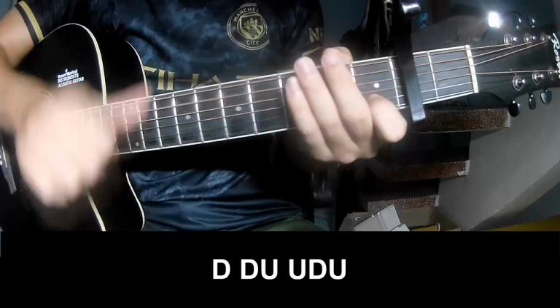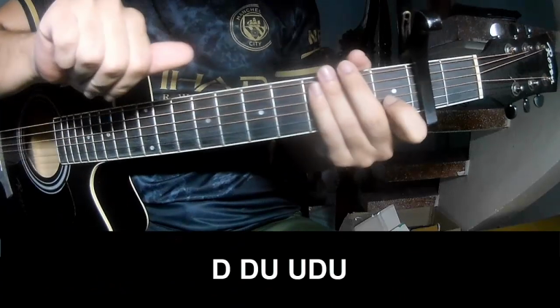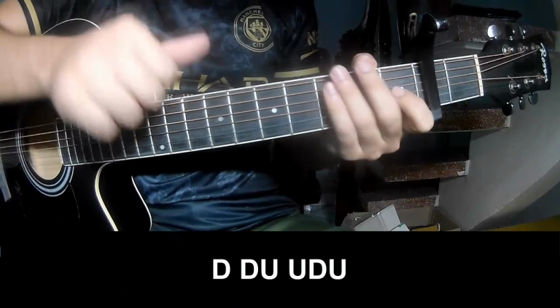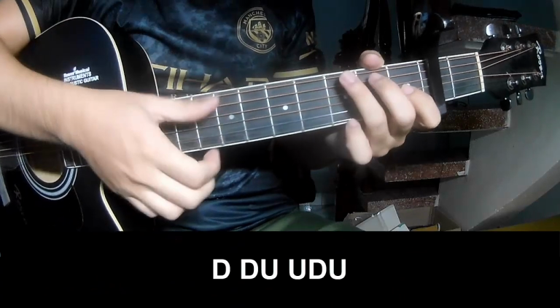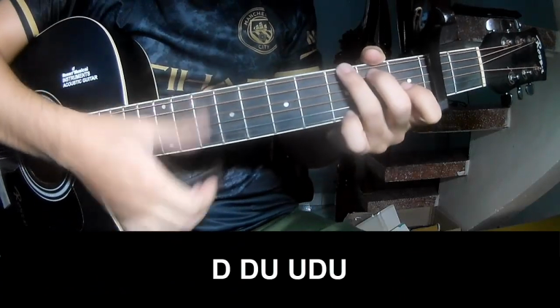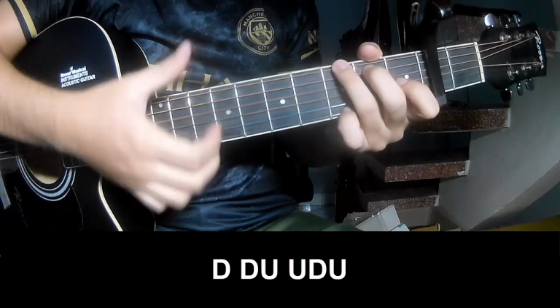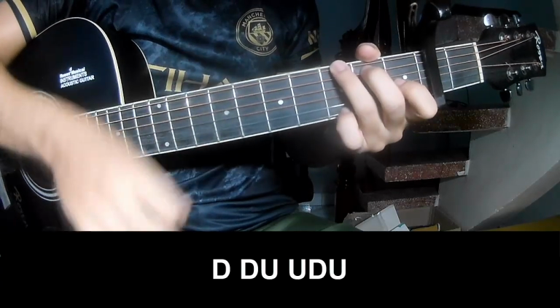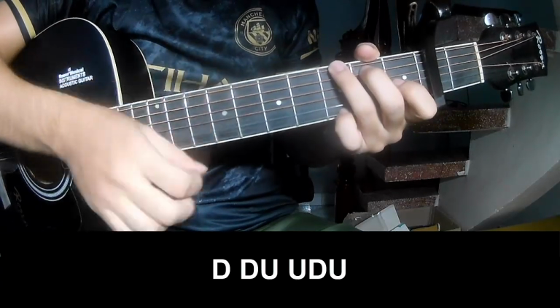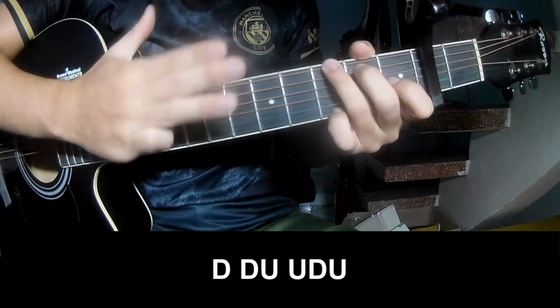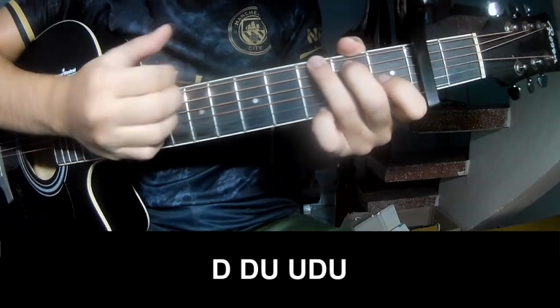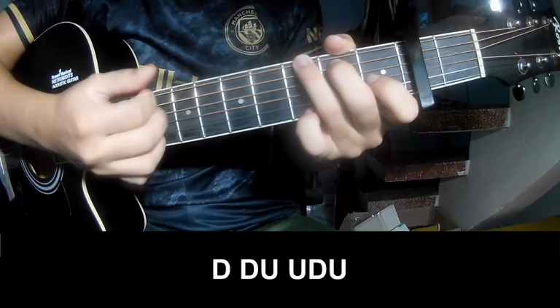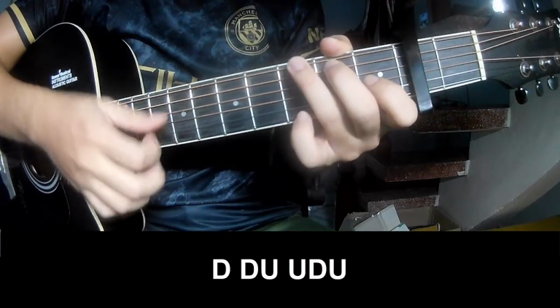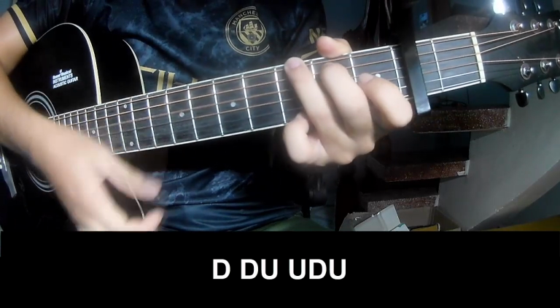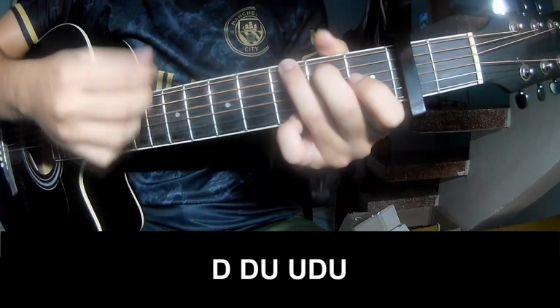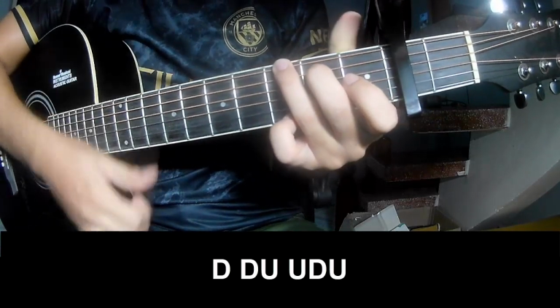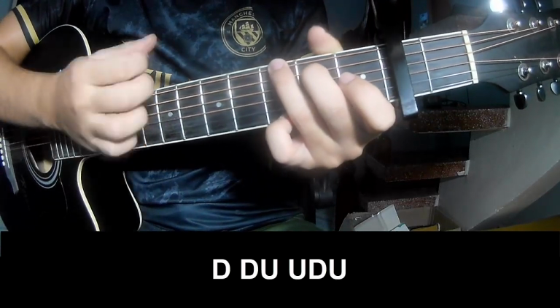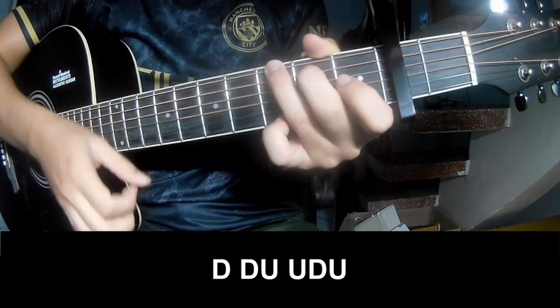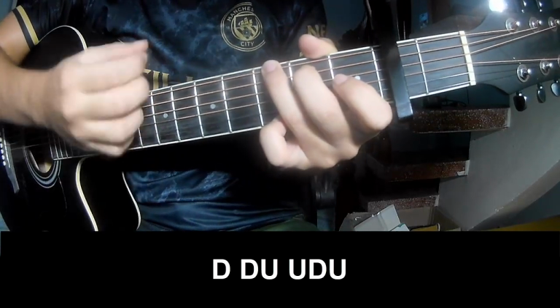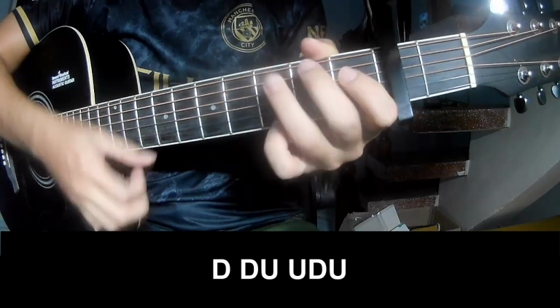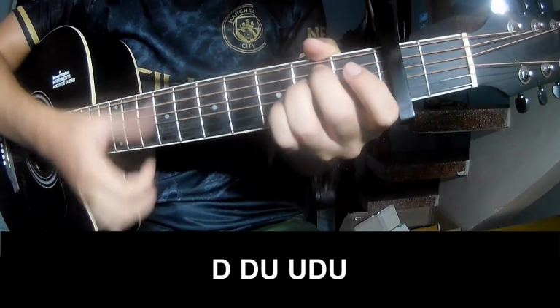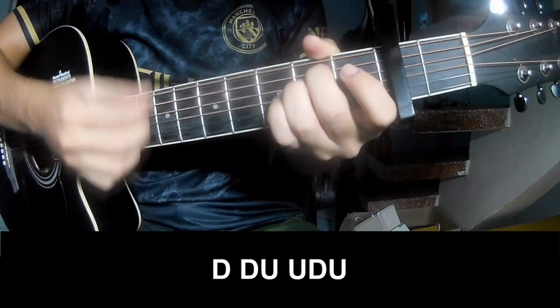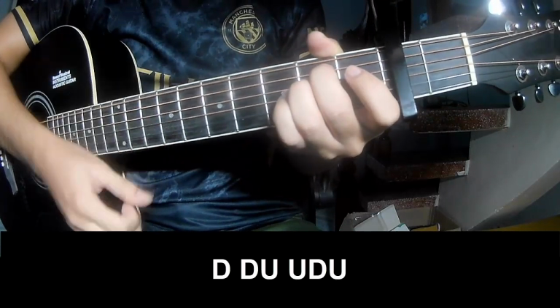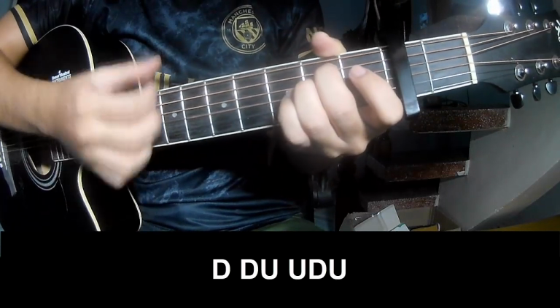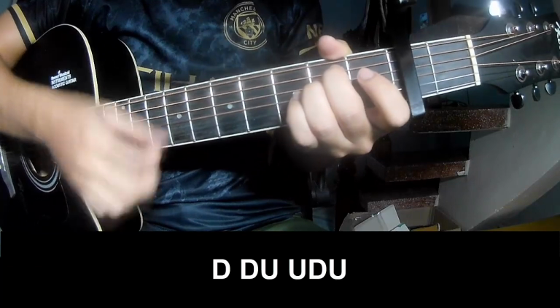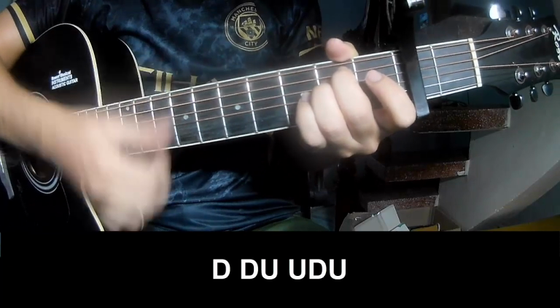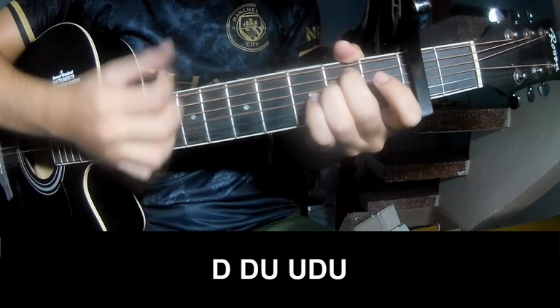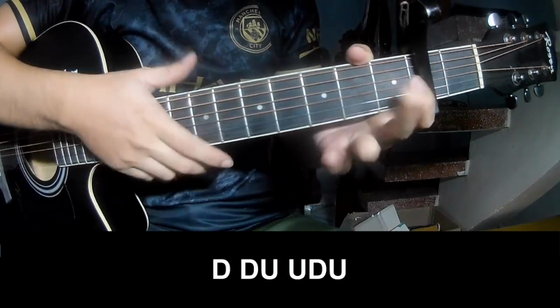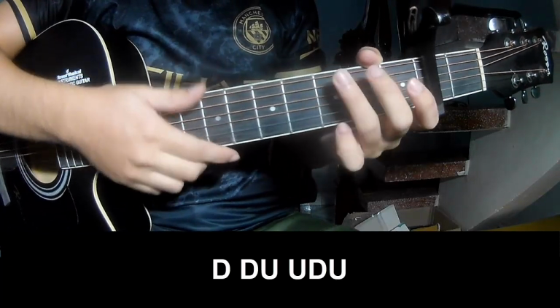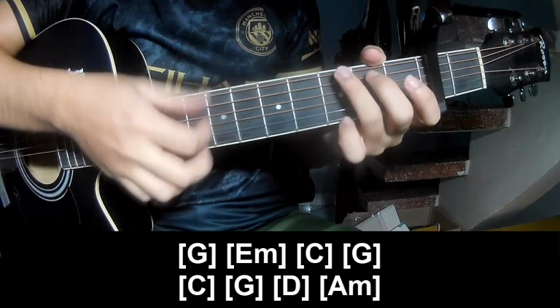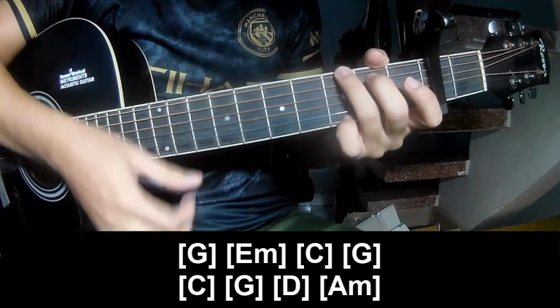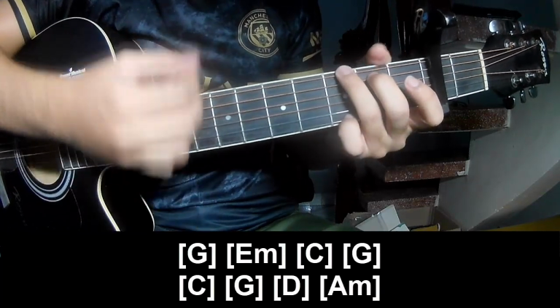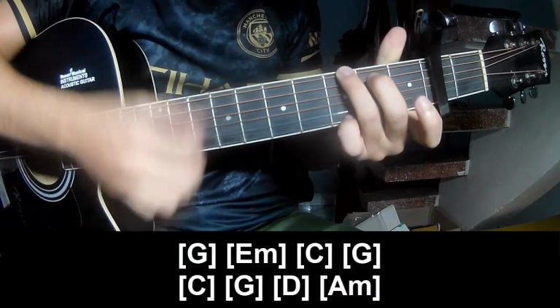The strumming pattern is: down, down, up, up, down, down, down, up, up, down, up, down, up, up, down, up.